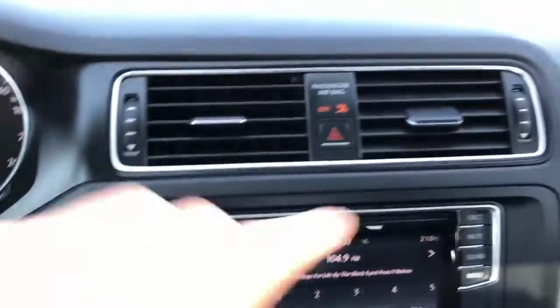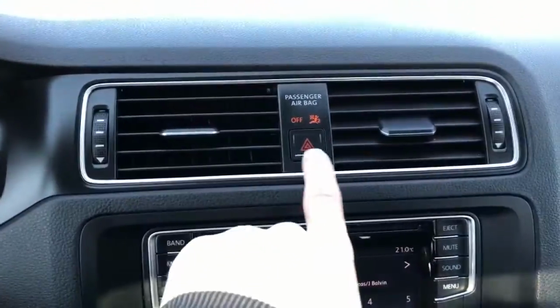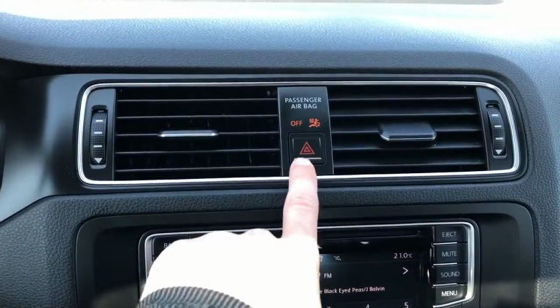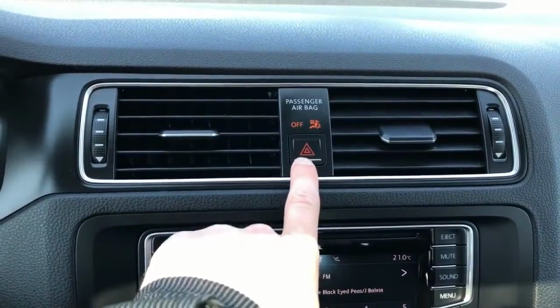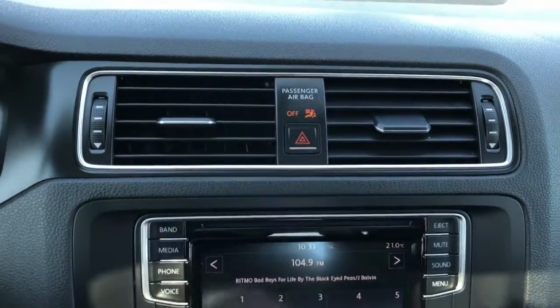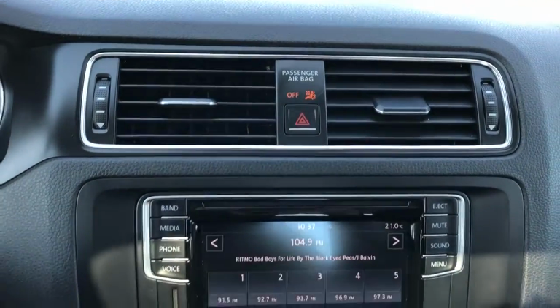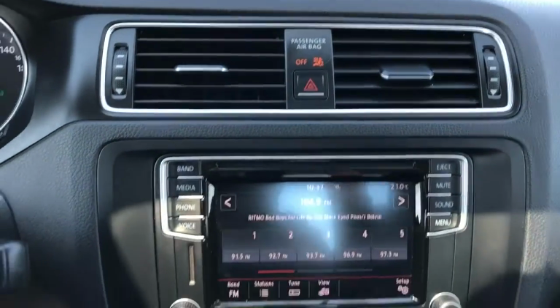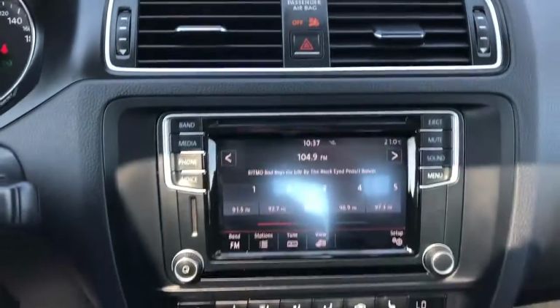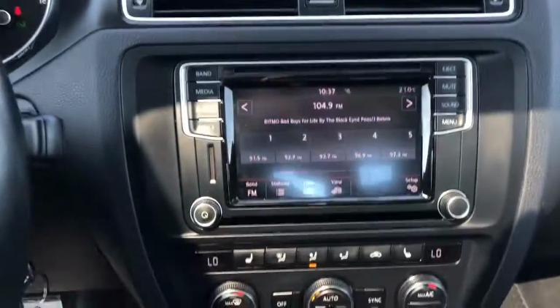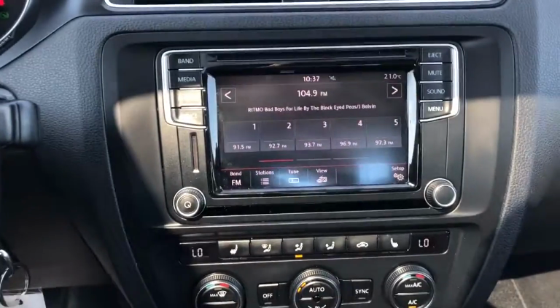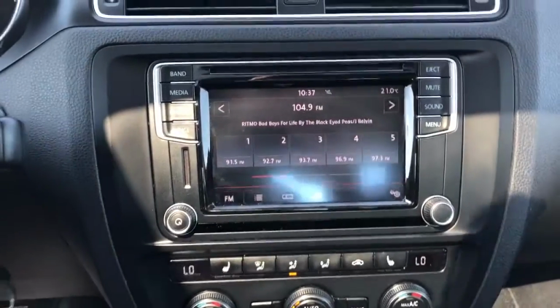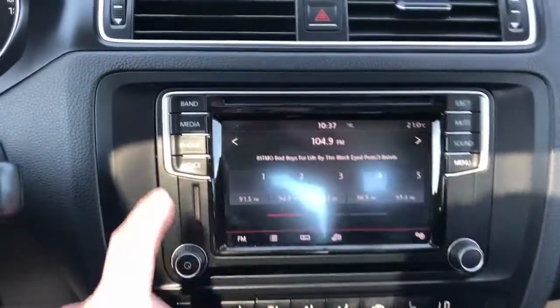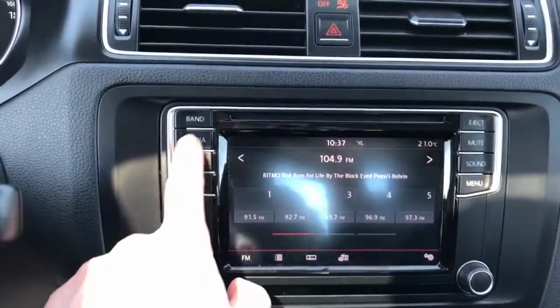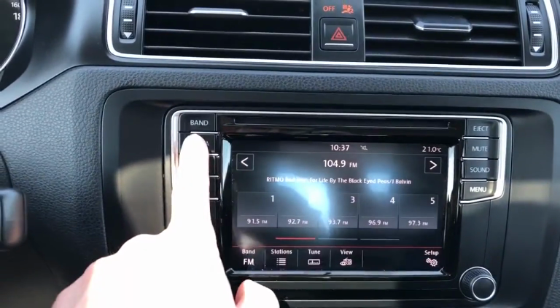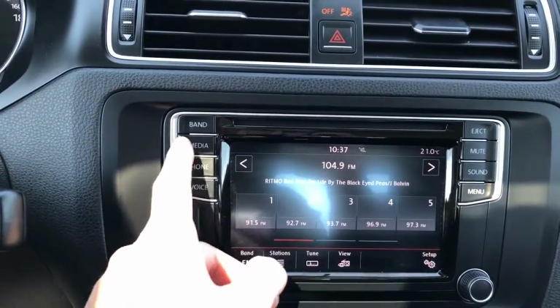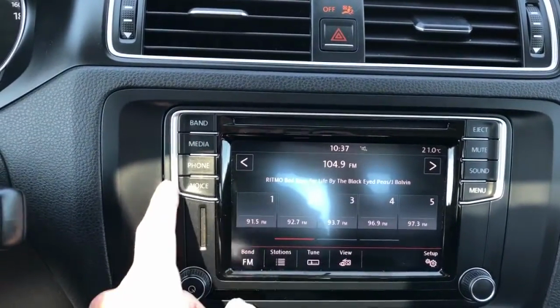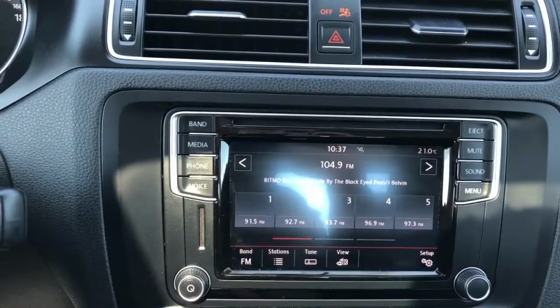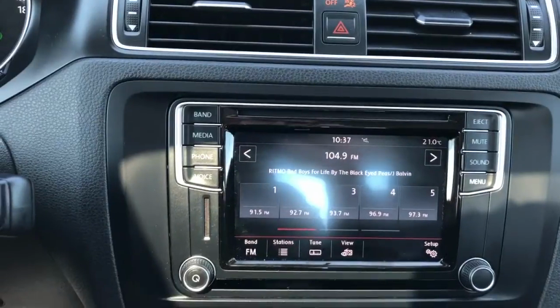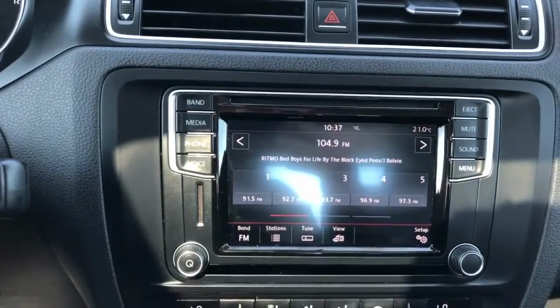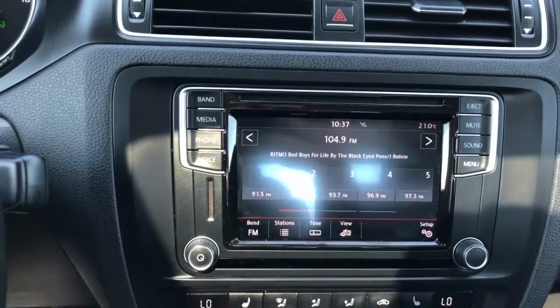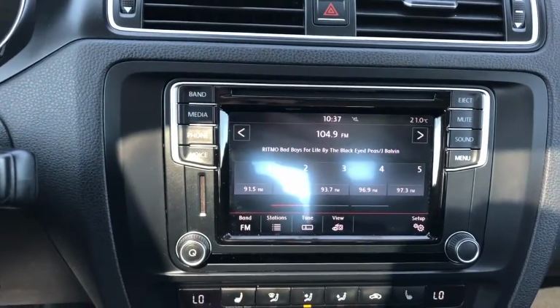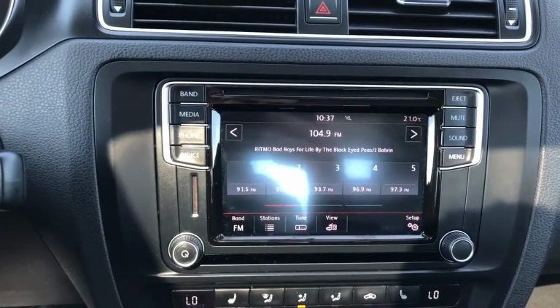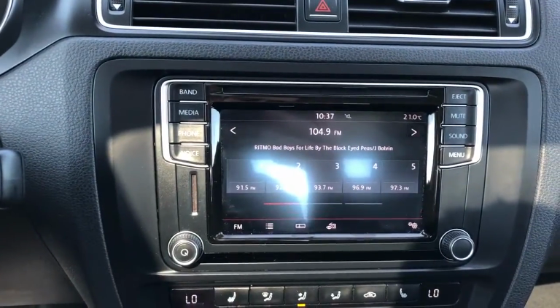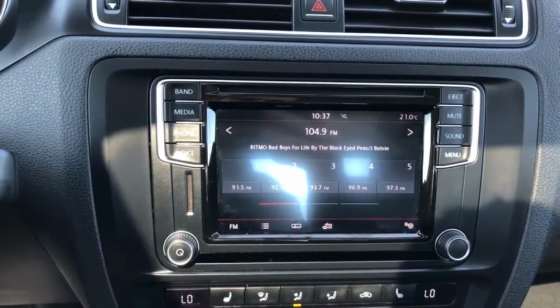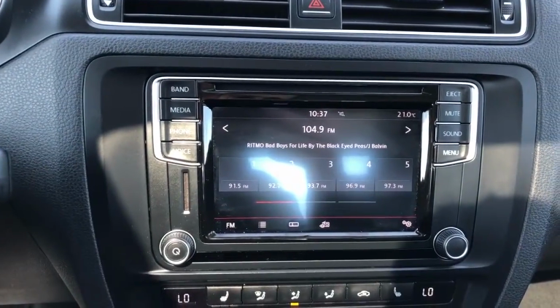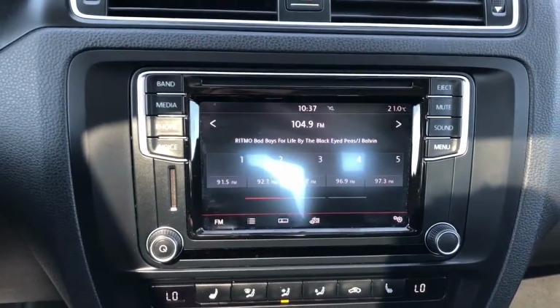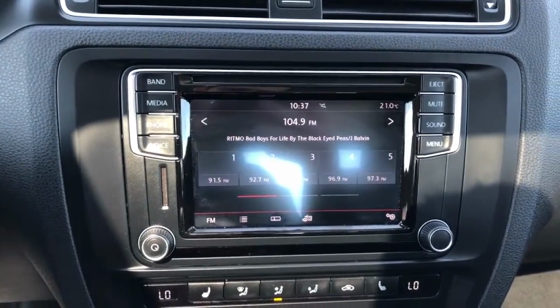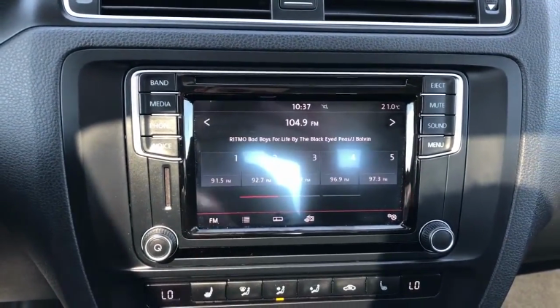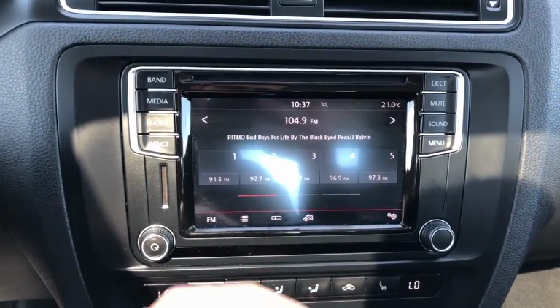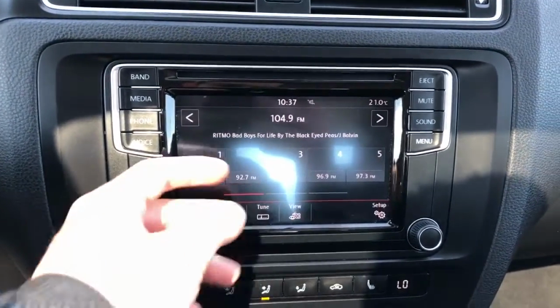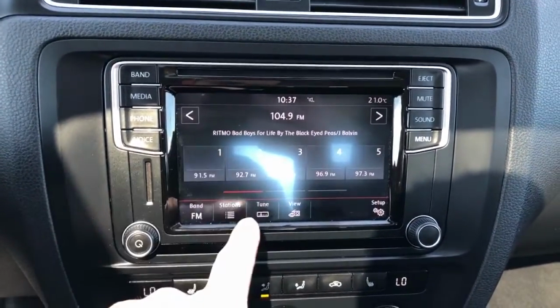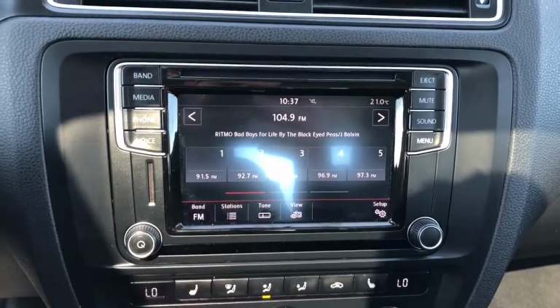Hazards are just between the vents, then we have our infotainment screen. You can go through our media band, and the Volkswagen also has the feature where if we wave our hand close to the screen we'll see some of the controls pop up.